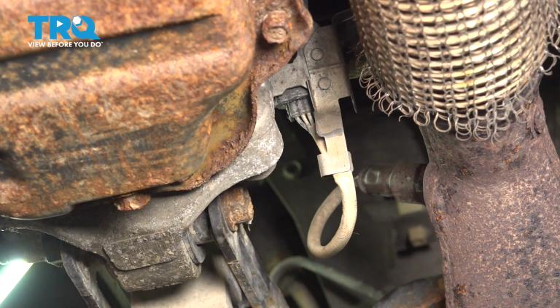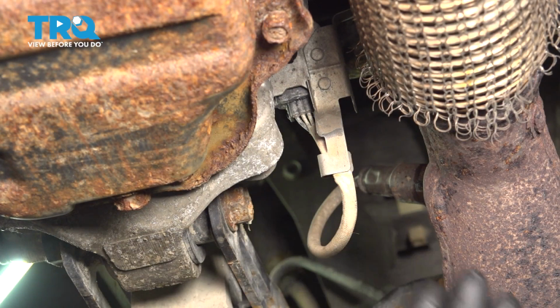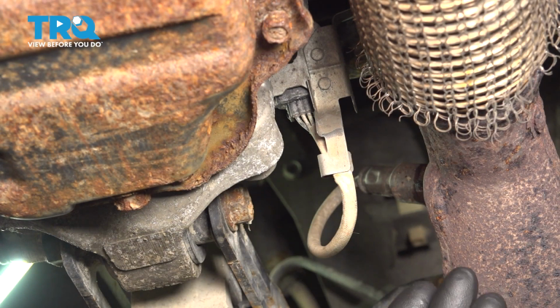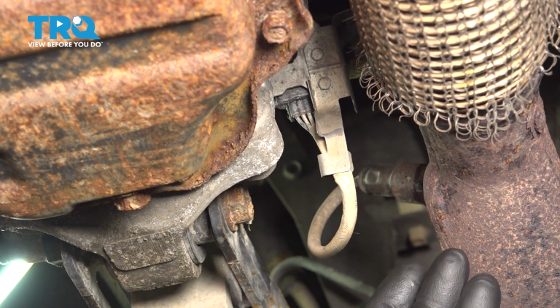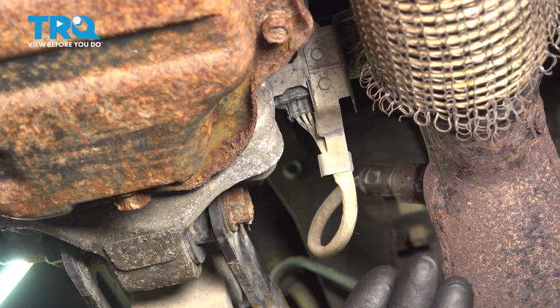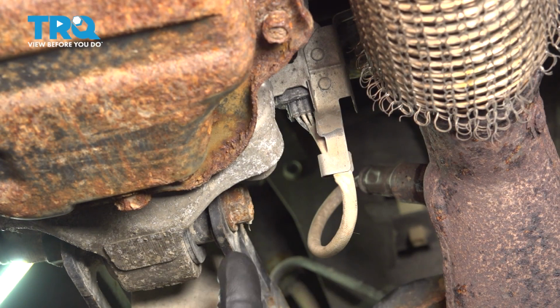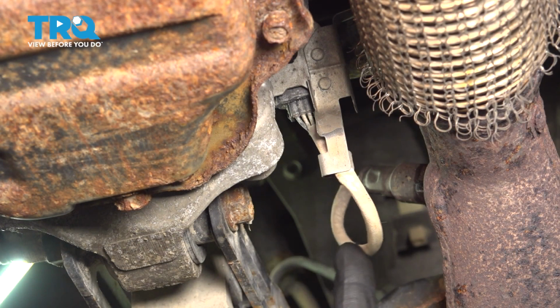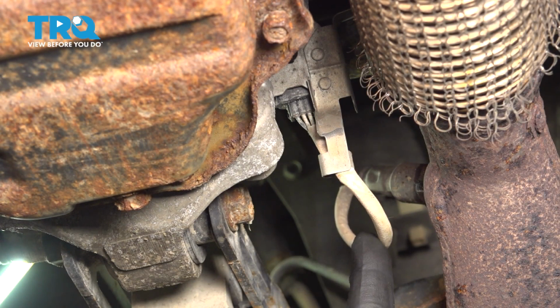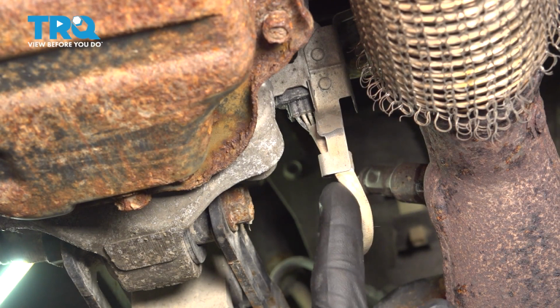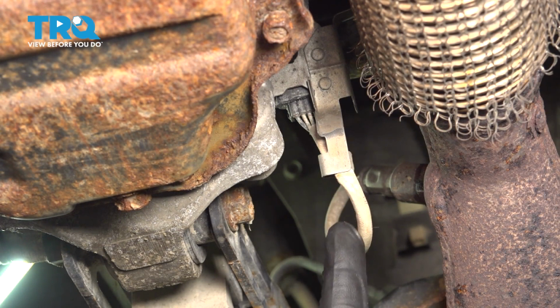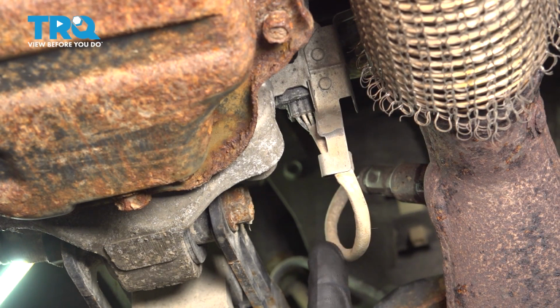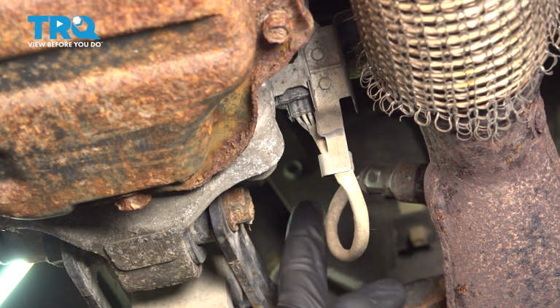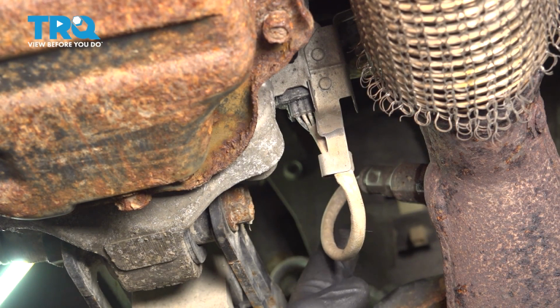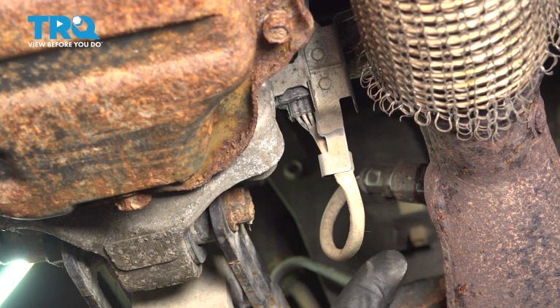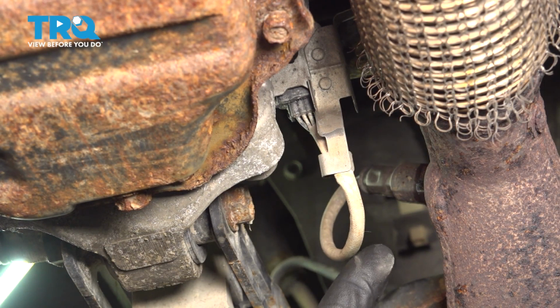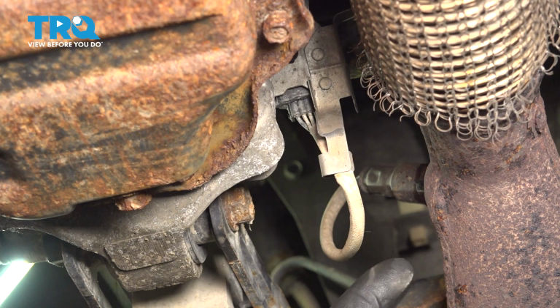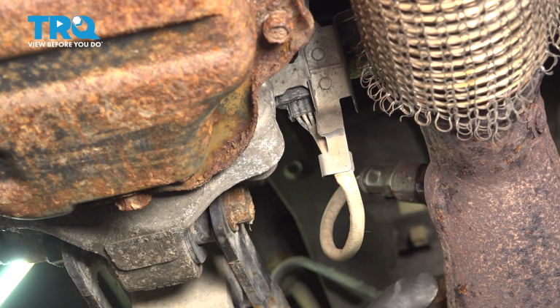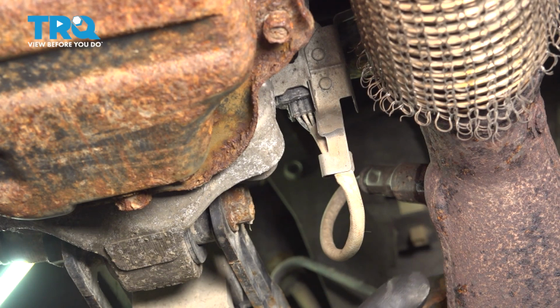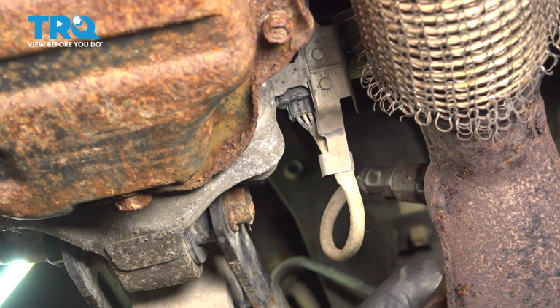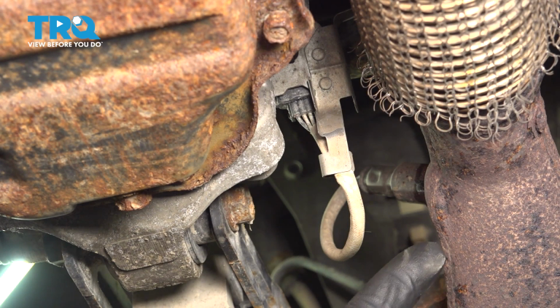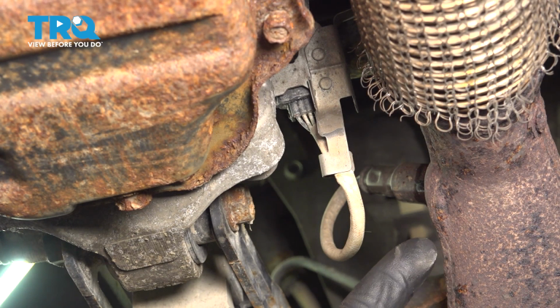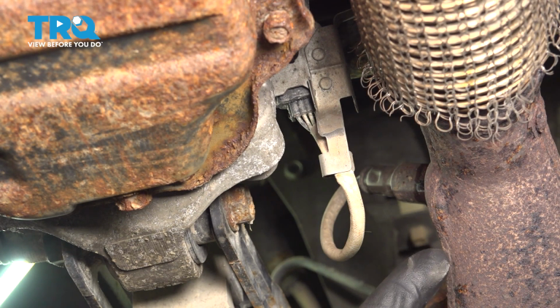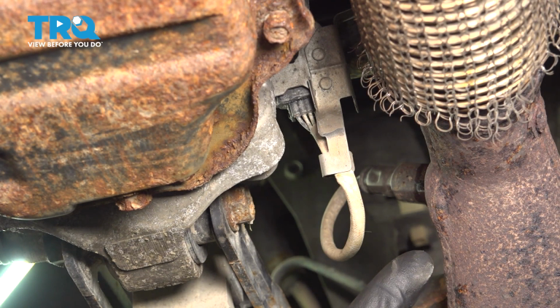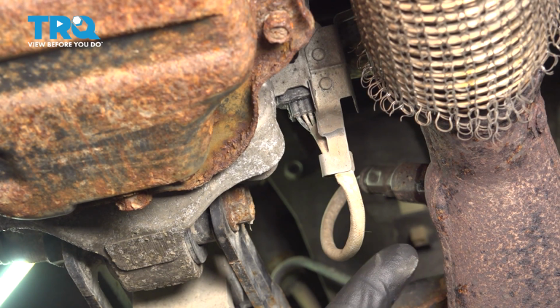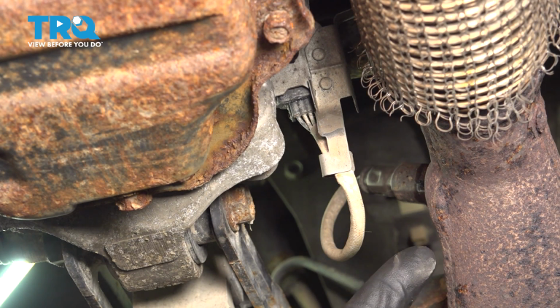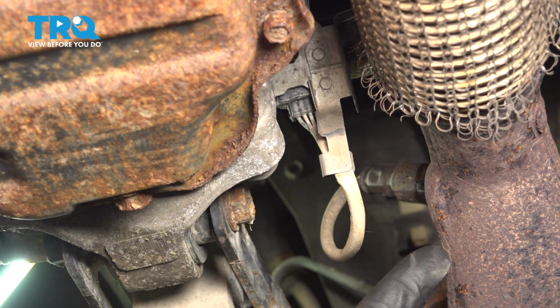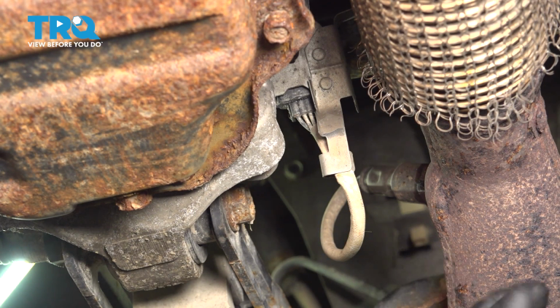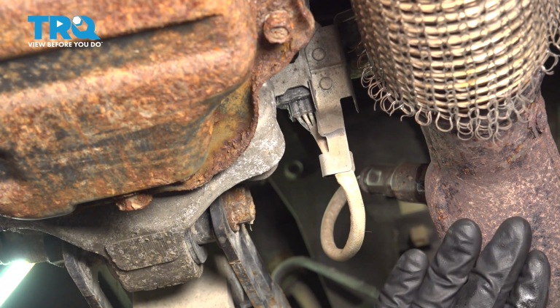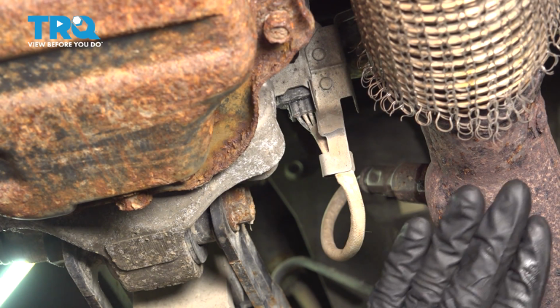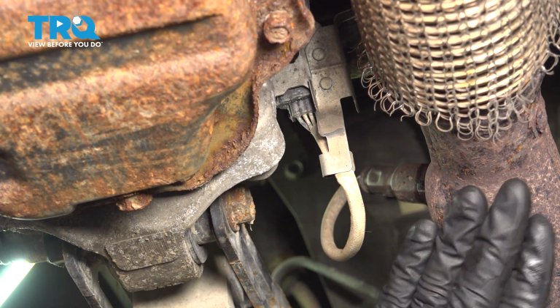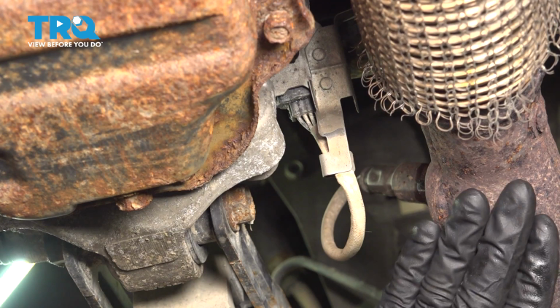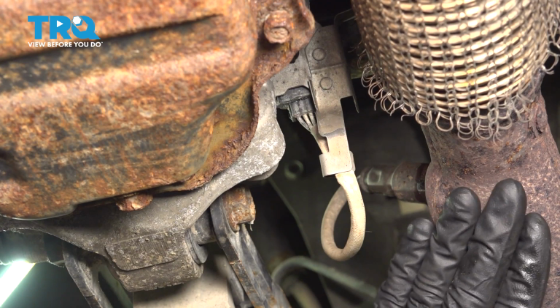Now that you have the shield out of the way, we're going to be looking for the downstream O2 sensor. Obviously it is attached to the exhaust, so you want to make sure it's cool to the touch and your vehicle has not been running in a while.